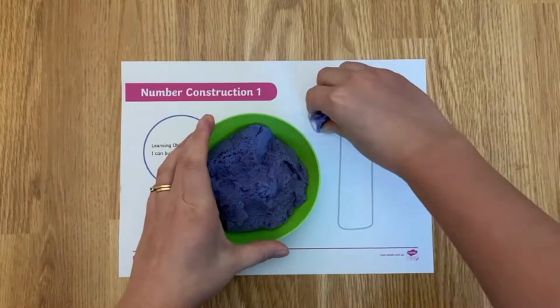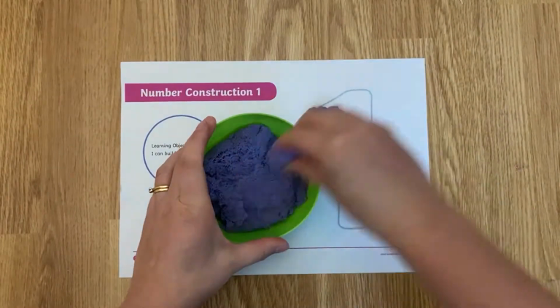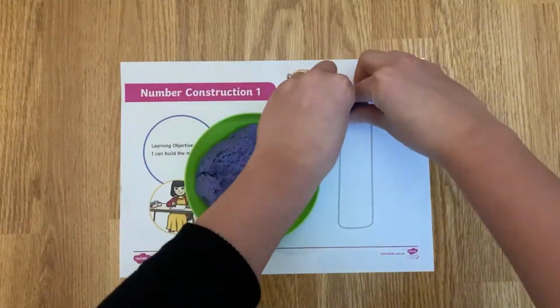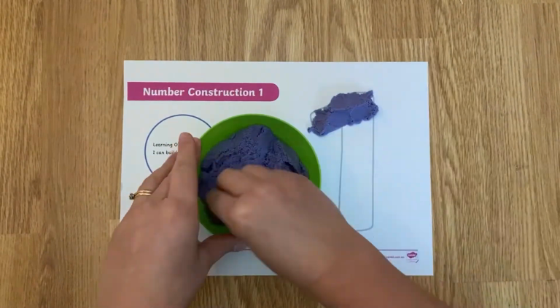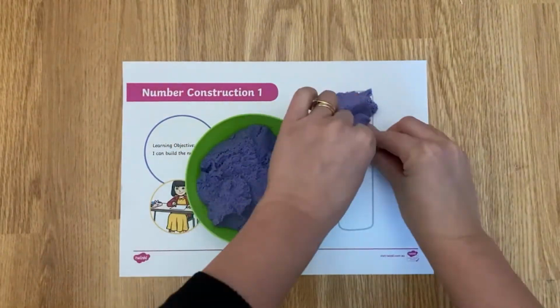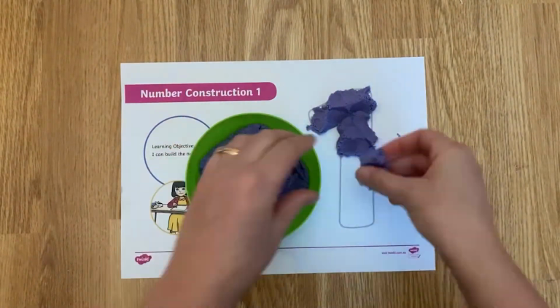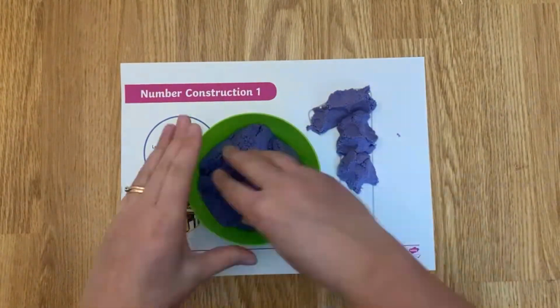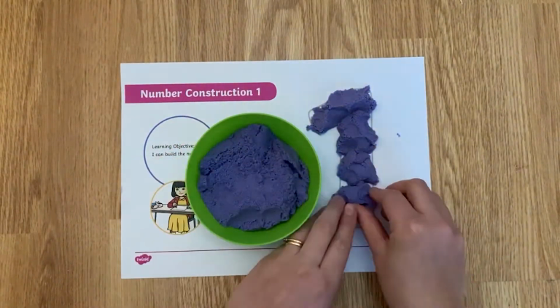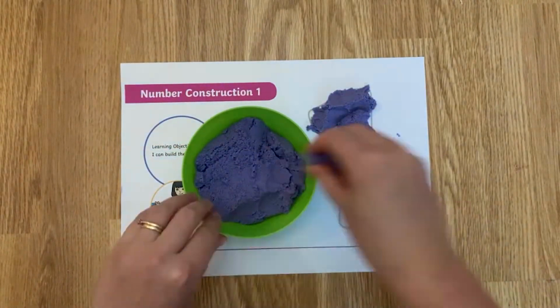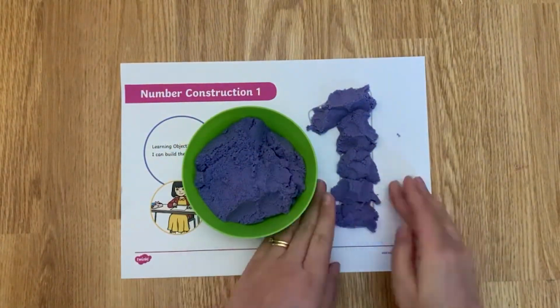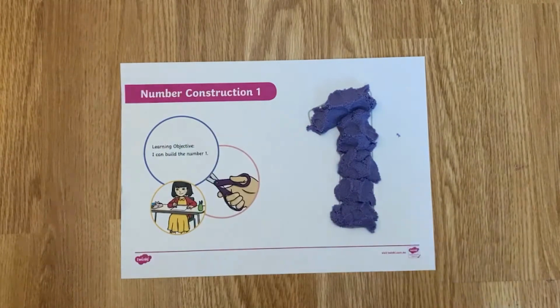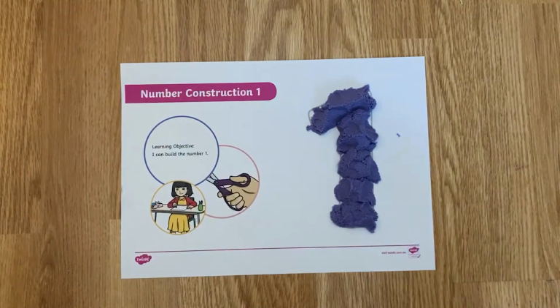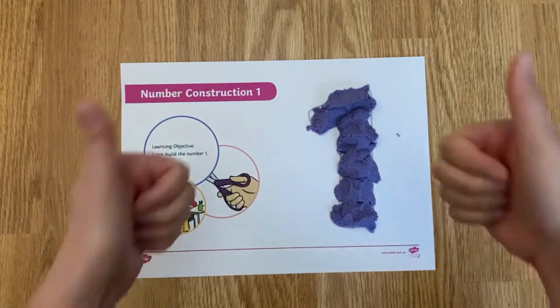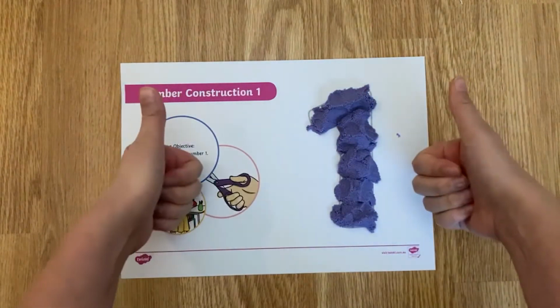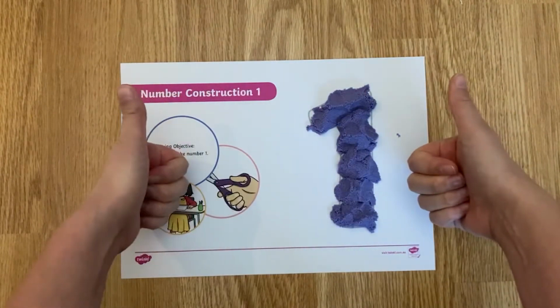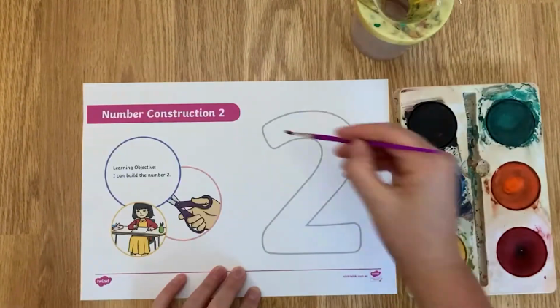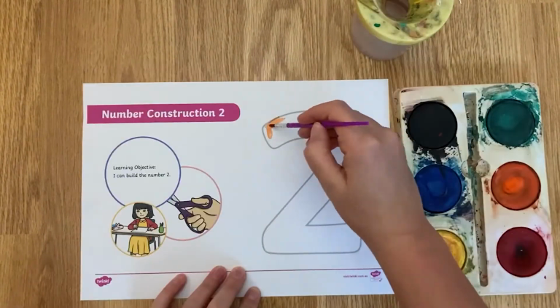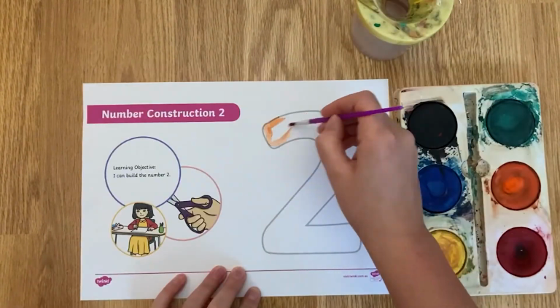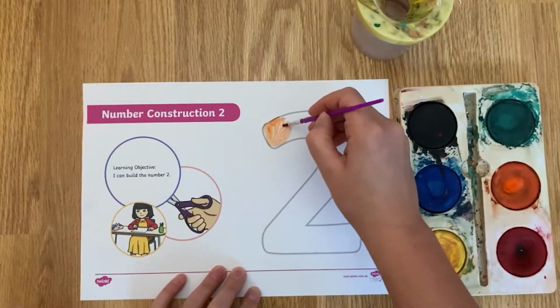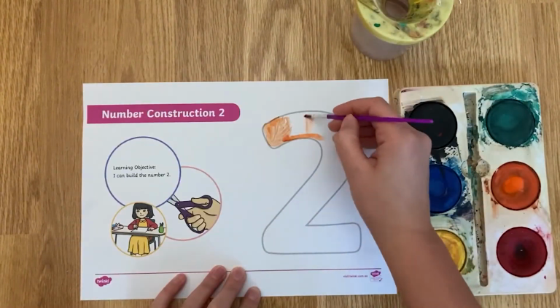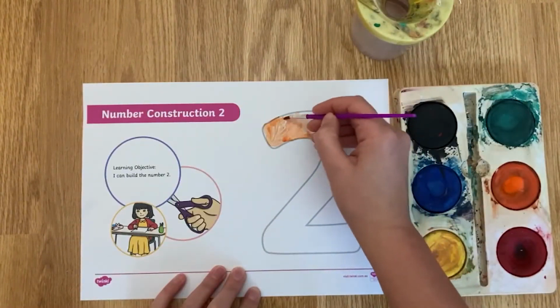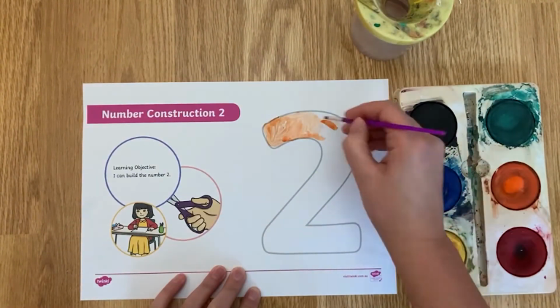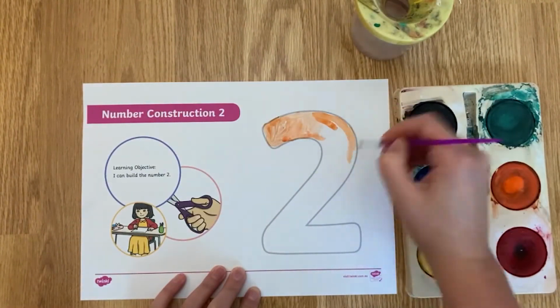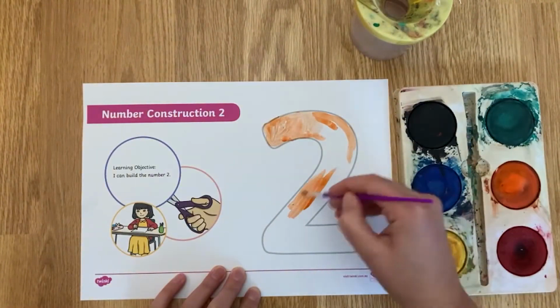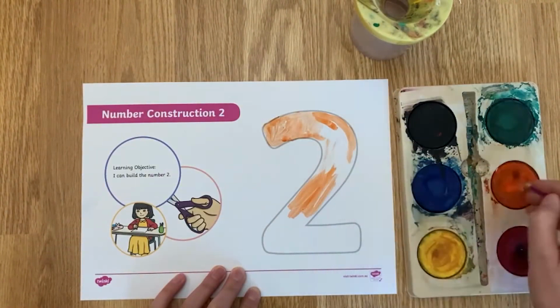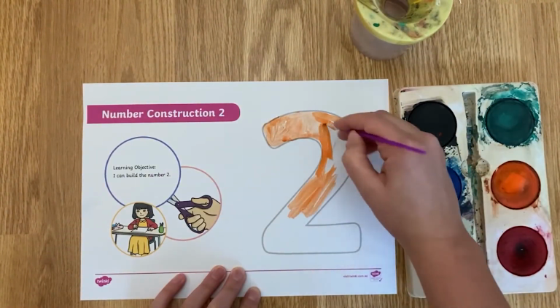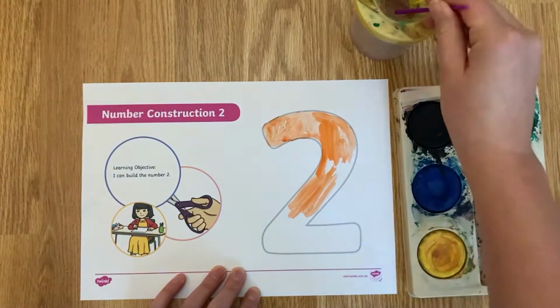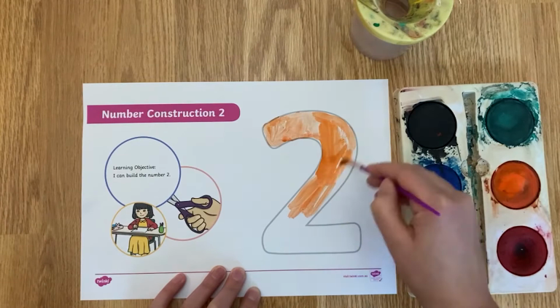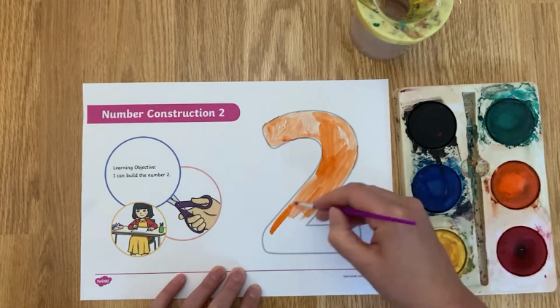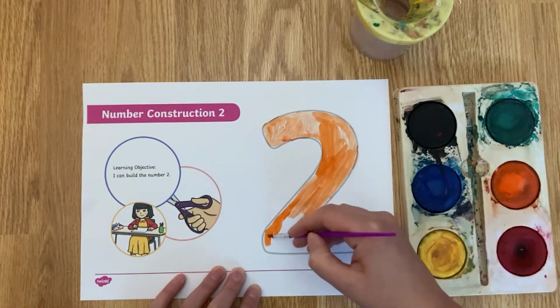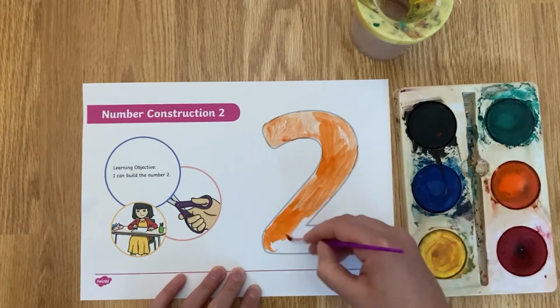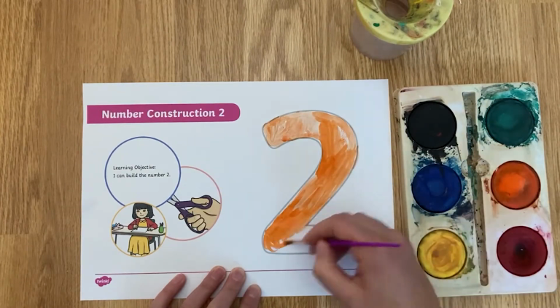Children love to use Play-Doh and it will help them to see the shape of each number in 3D. To get used to the flow of movement their hand needs to make to write the number, your child could paint it.